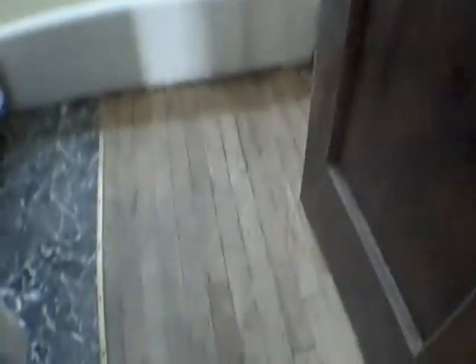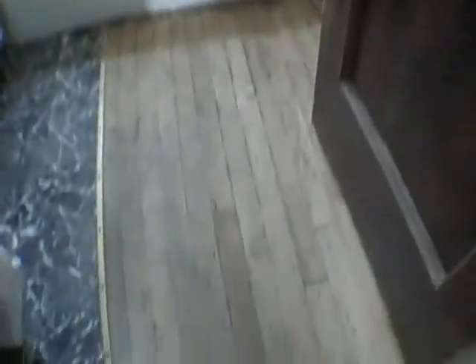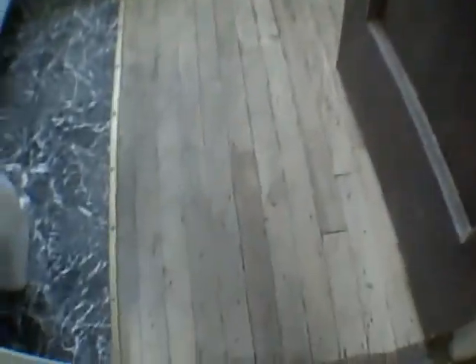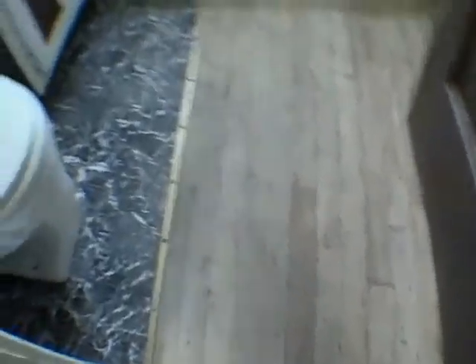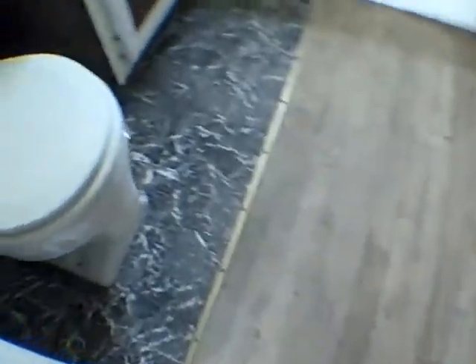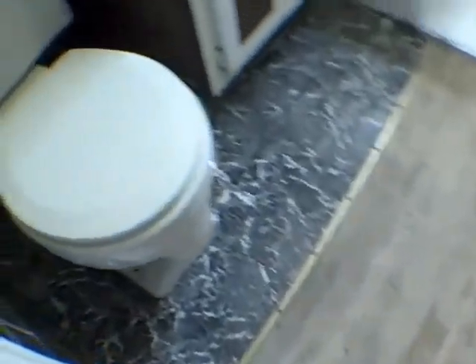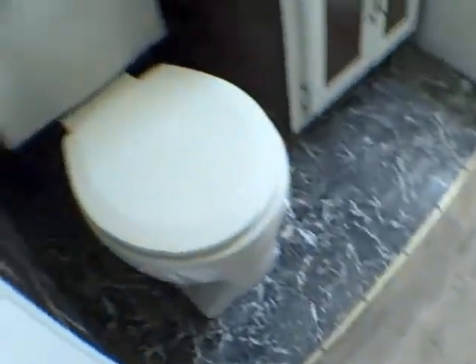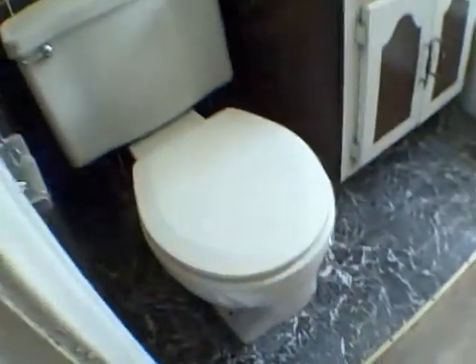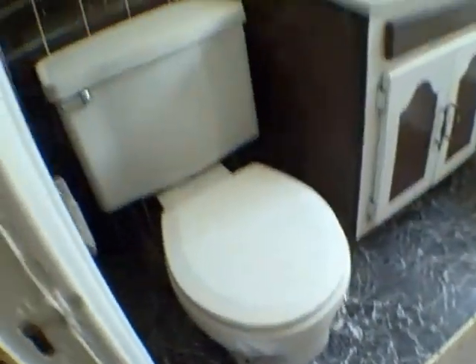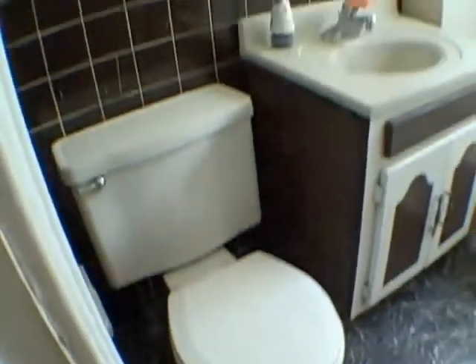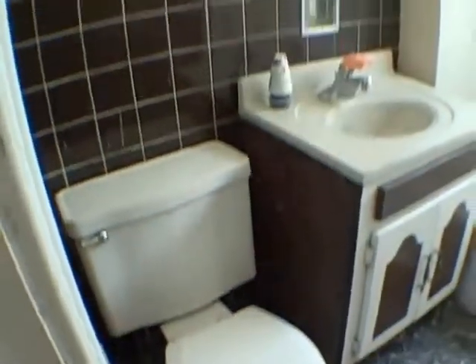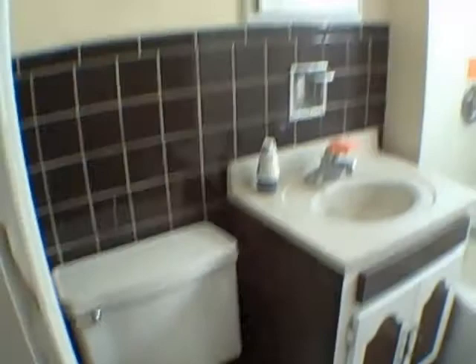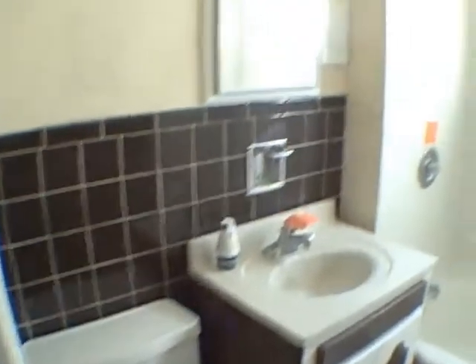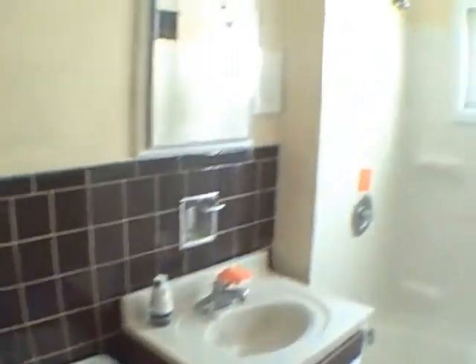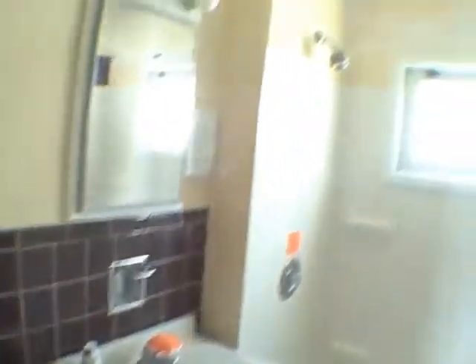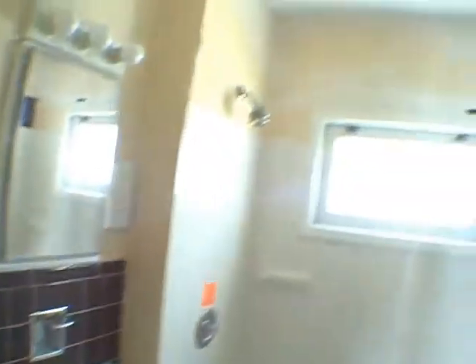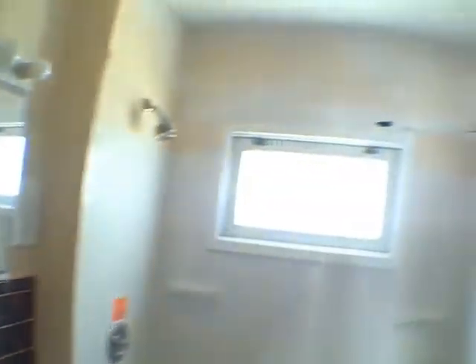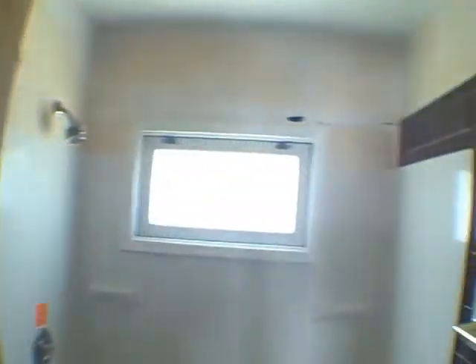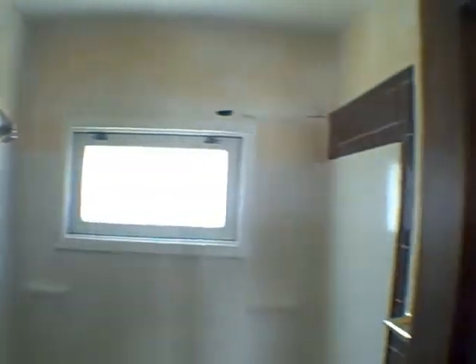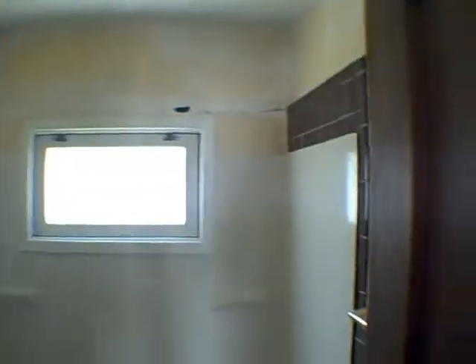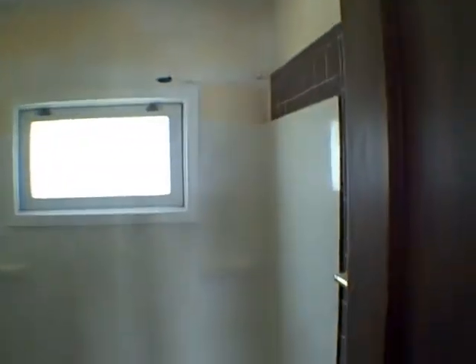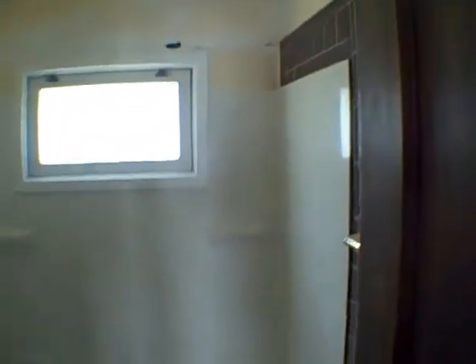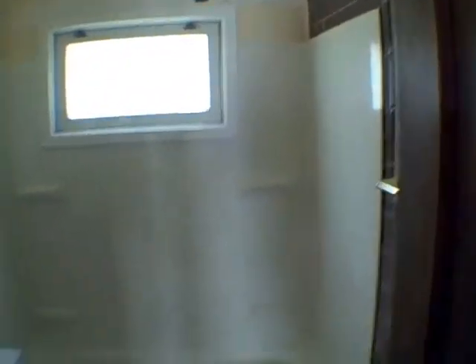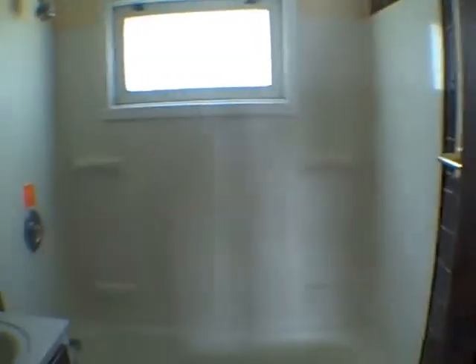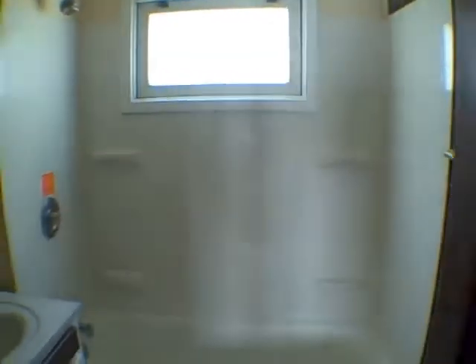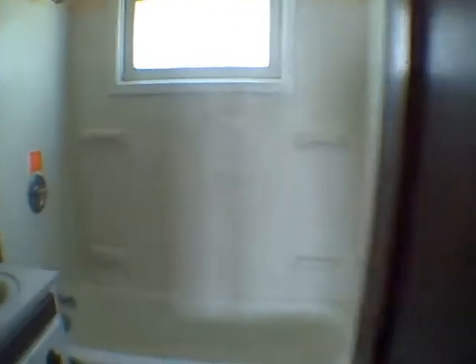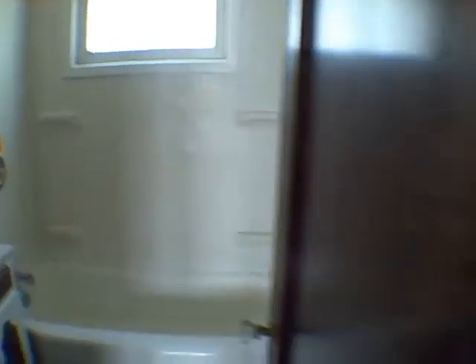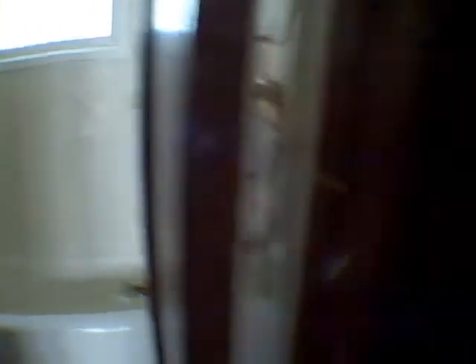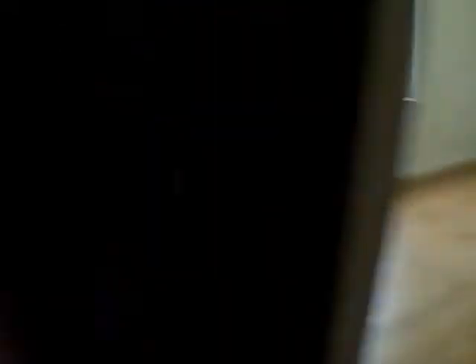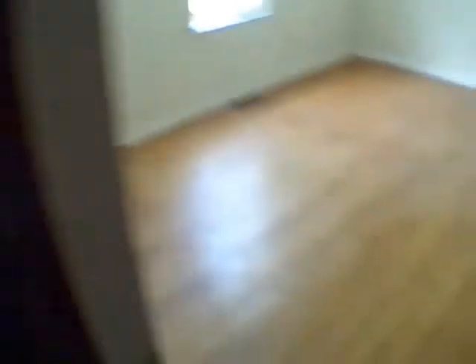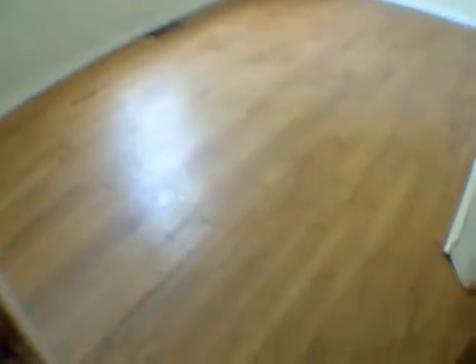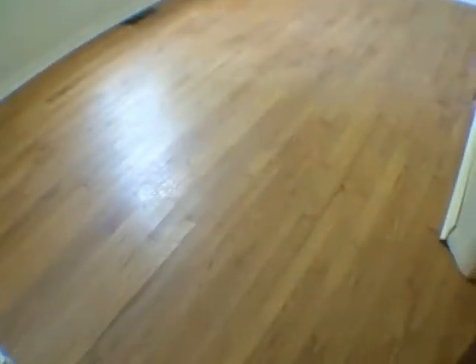Hardwood floor in the bathroom. A little vinyl over here where the sink and the toilet are. It needs some work, but nothing that impossible.